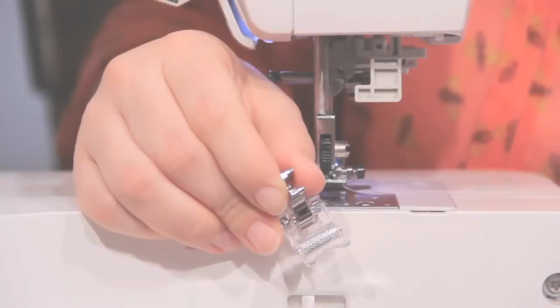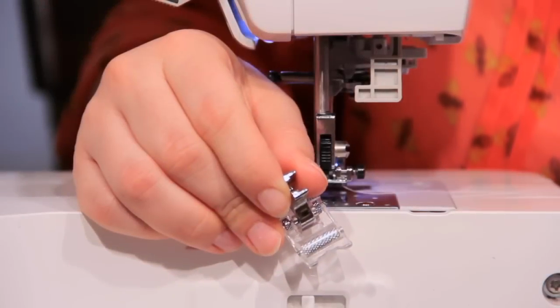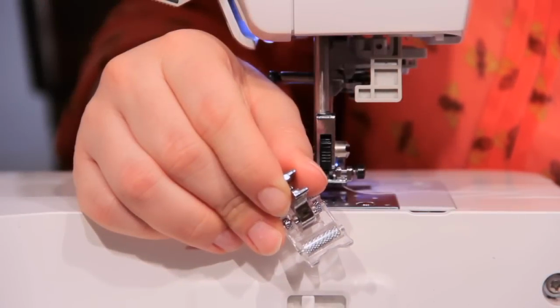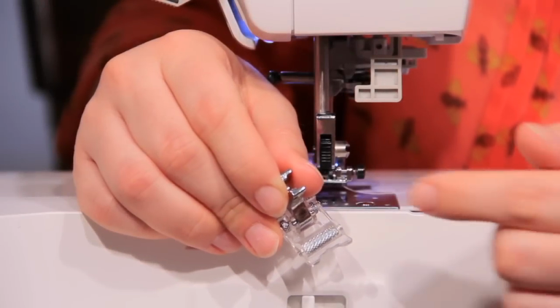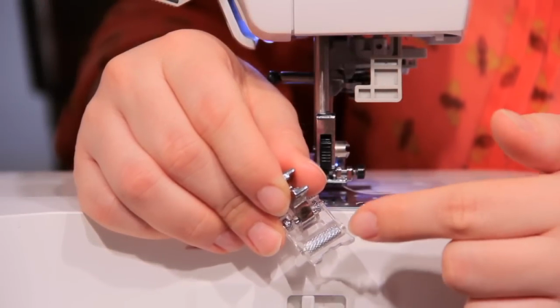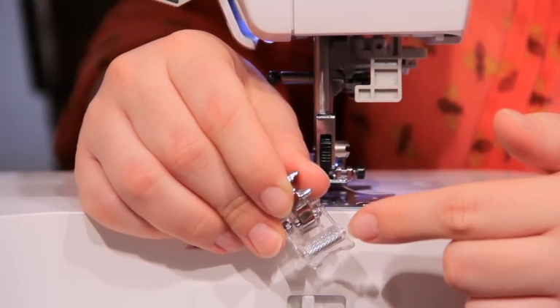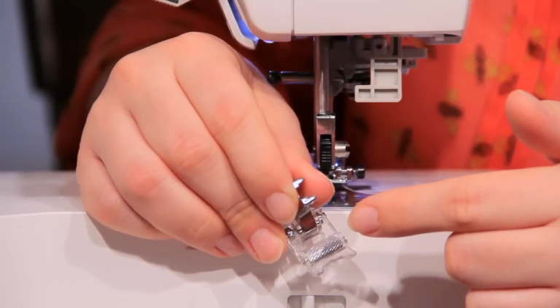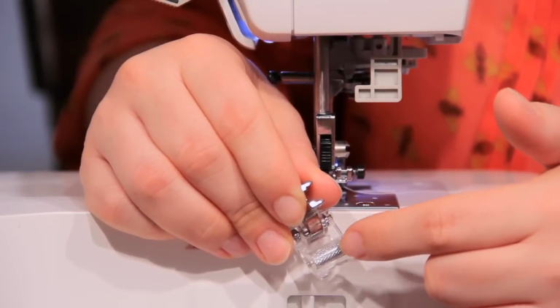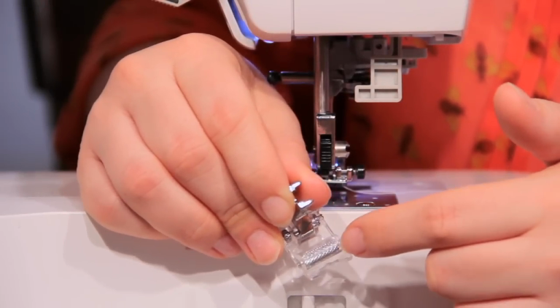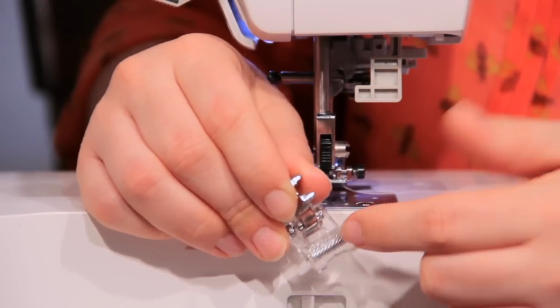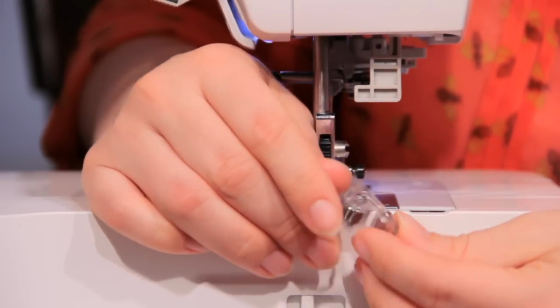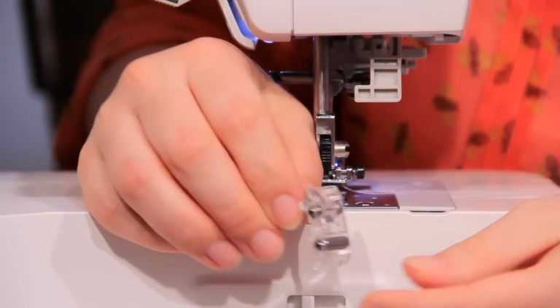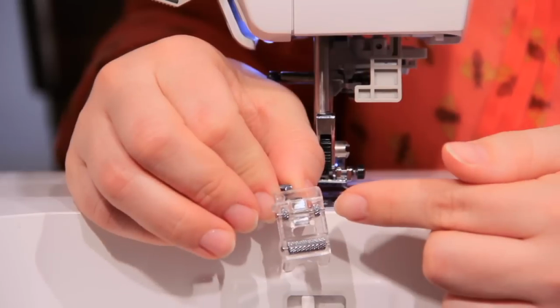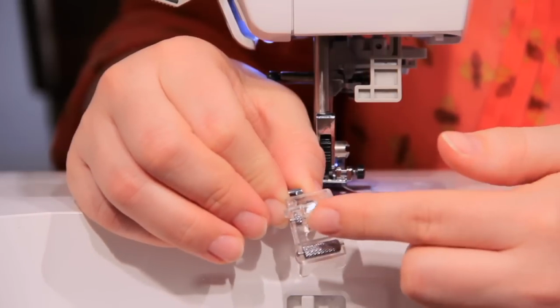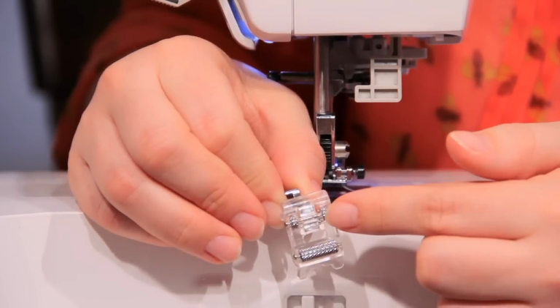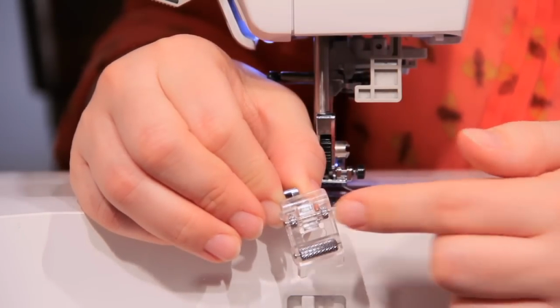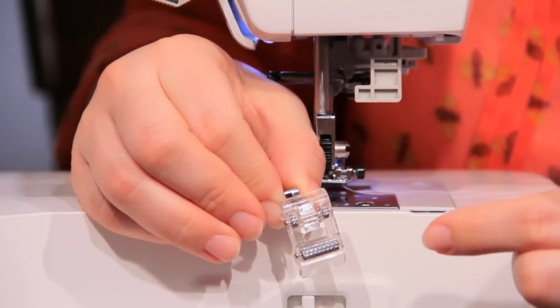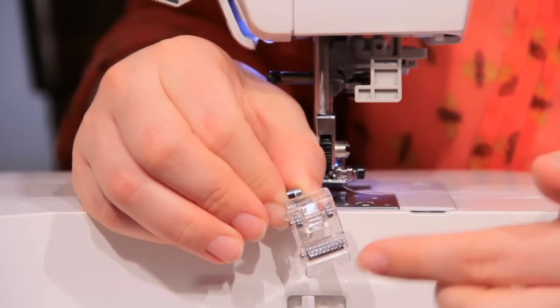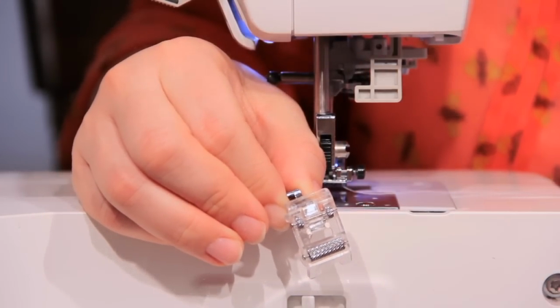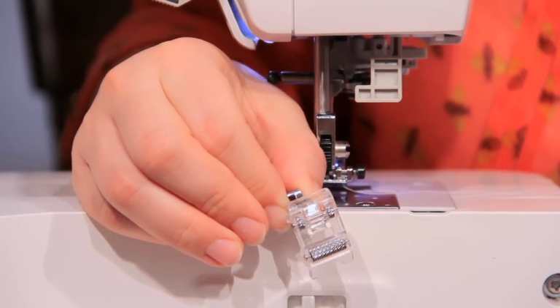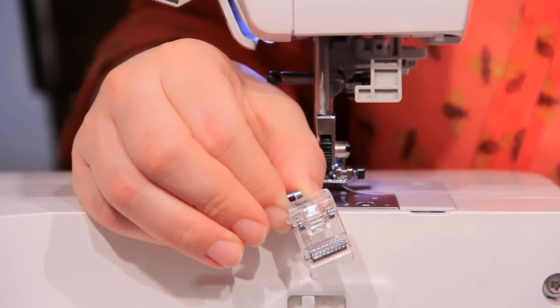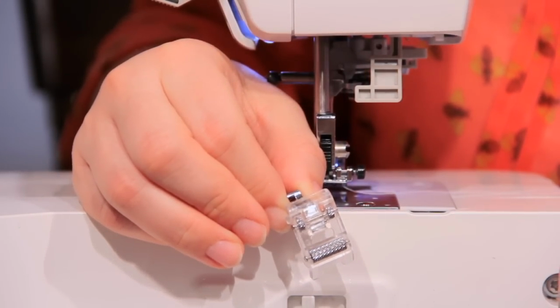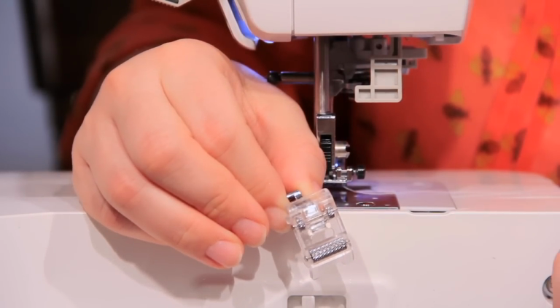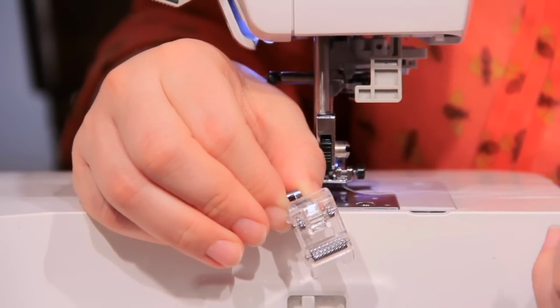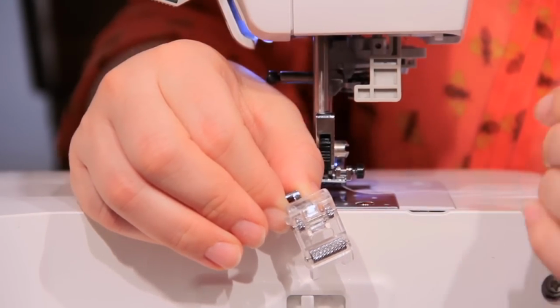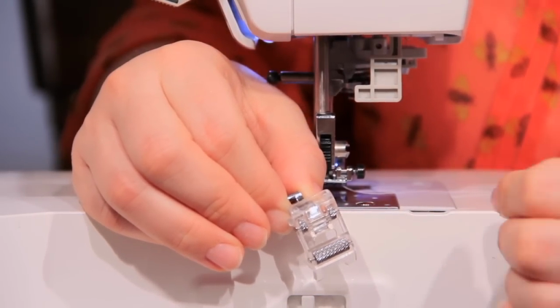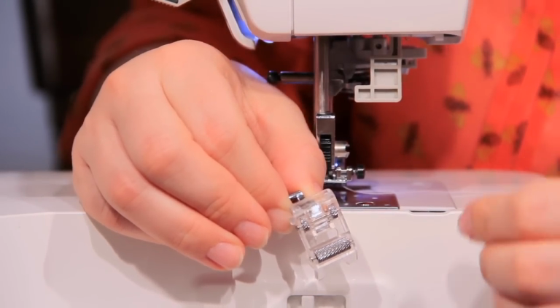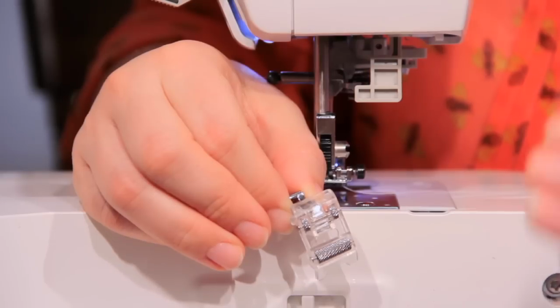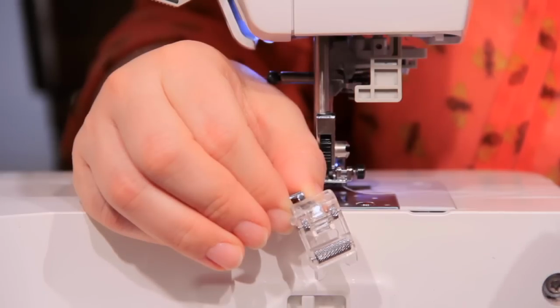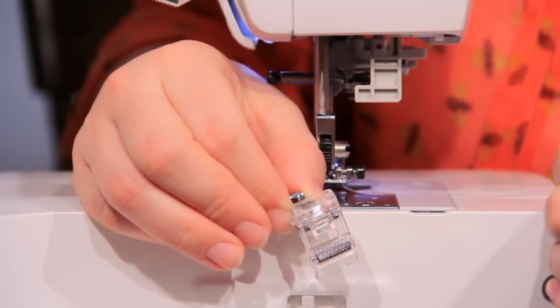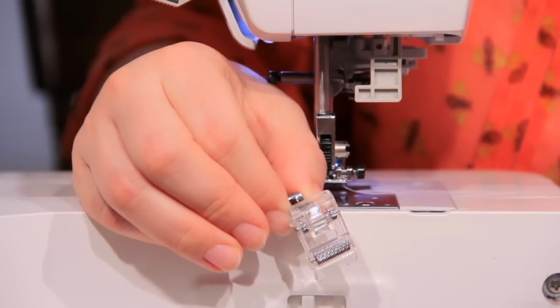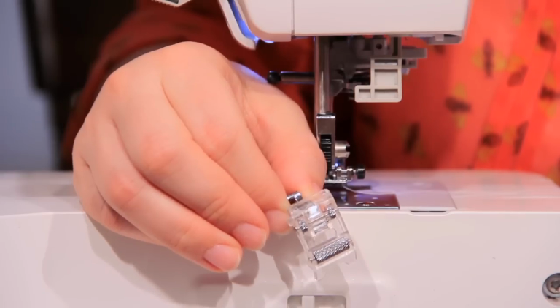So this is our roller foot. What it has here is a roller — a large roller in the front and two smaller rollers in the back. What these do is provide some more traction for your material as it's being sewn and fed through the machine.